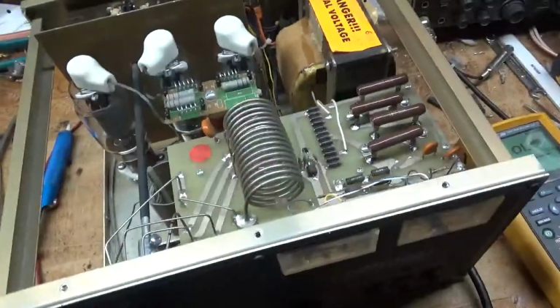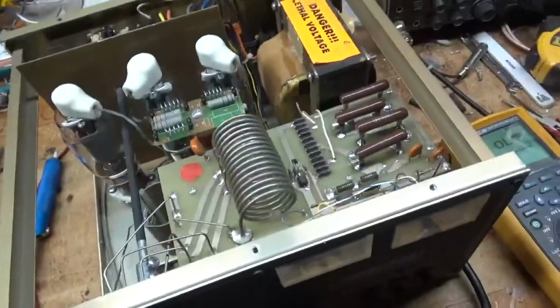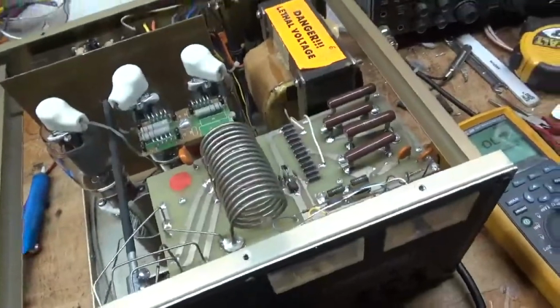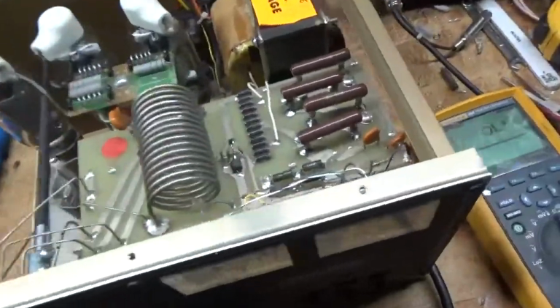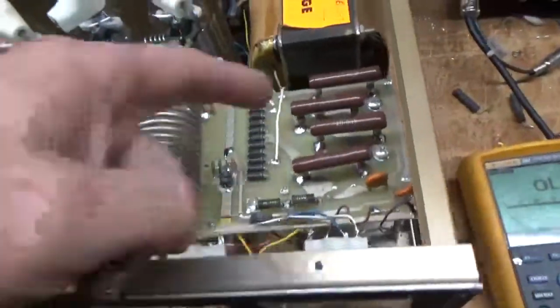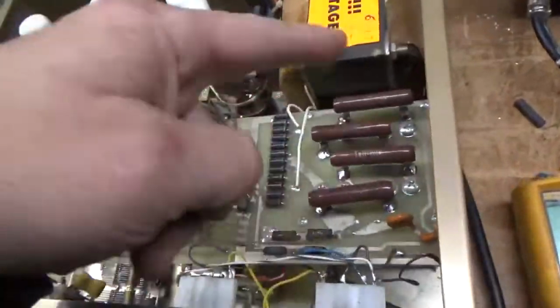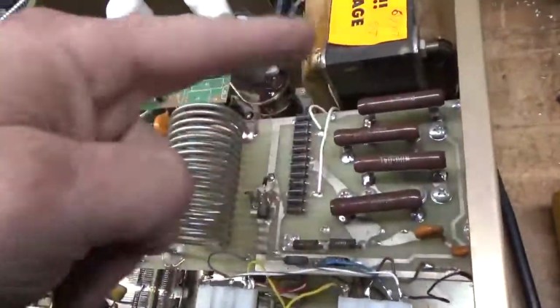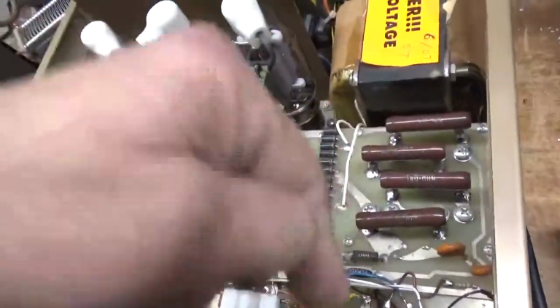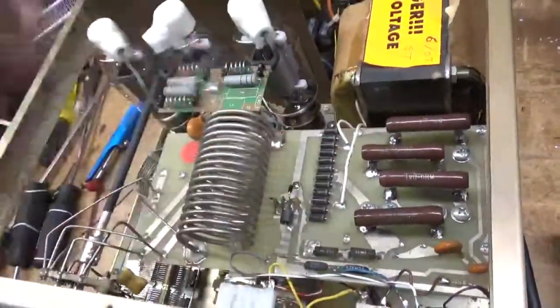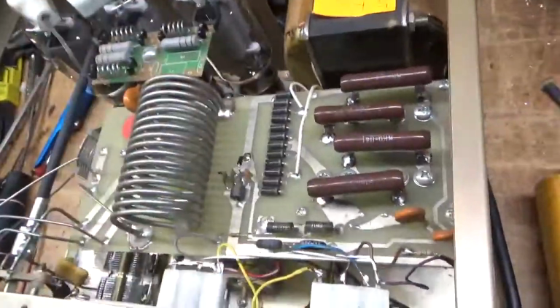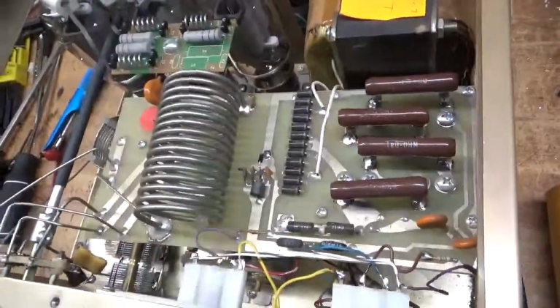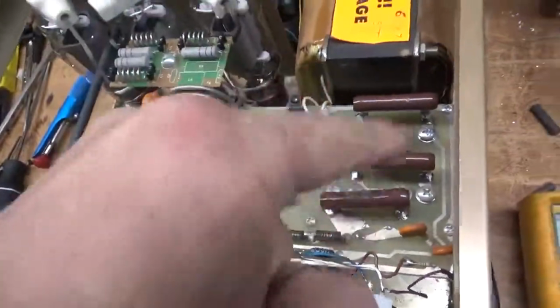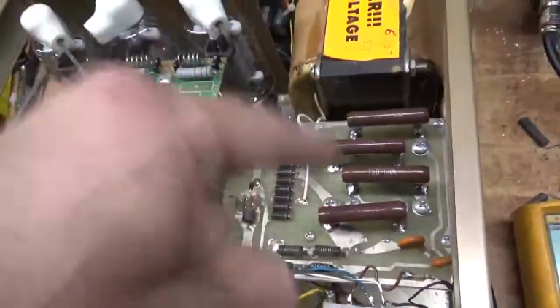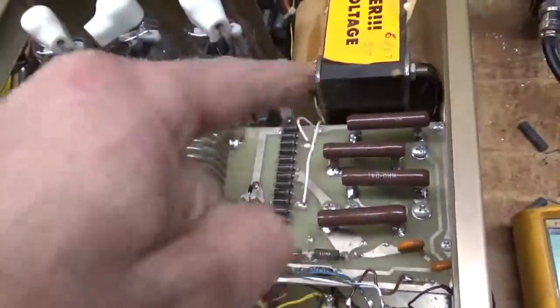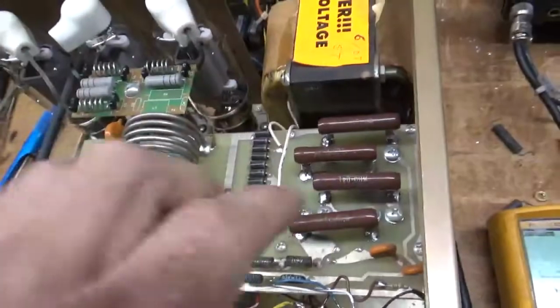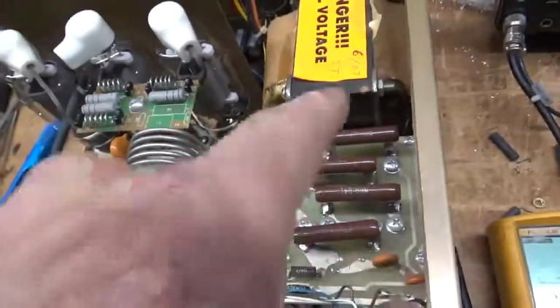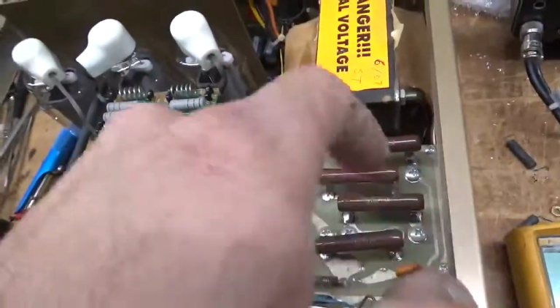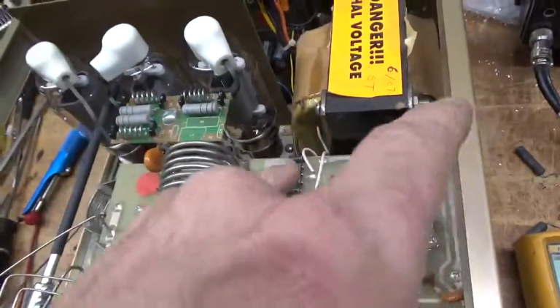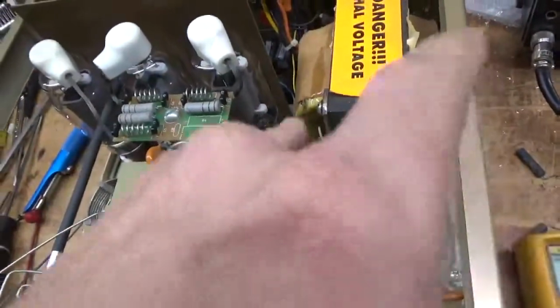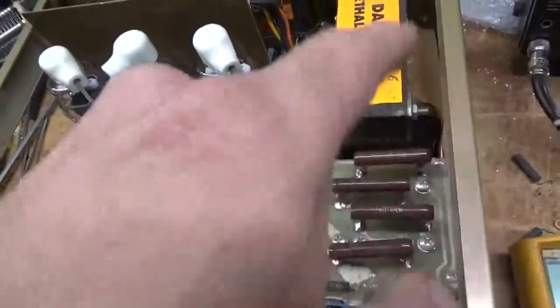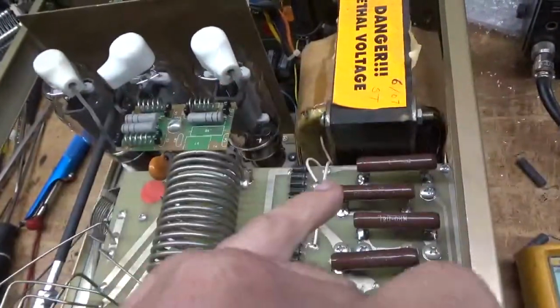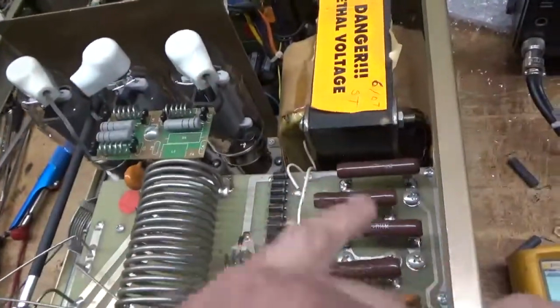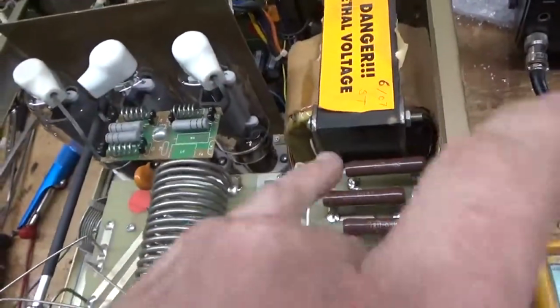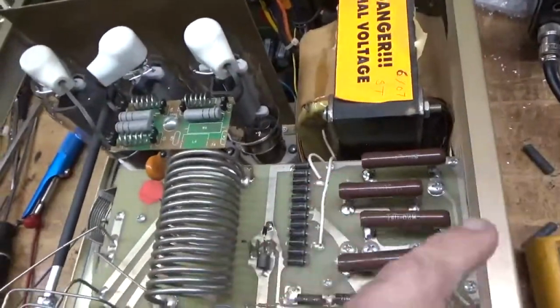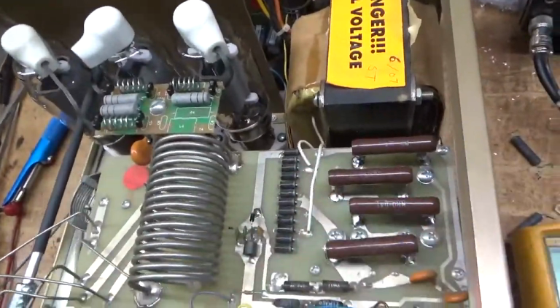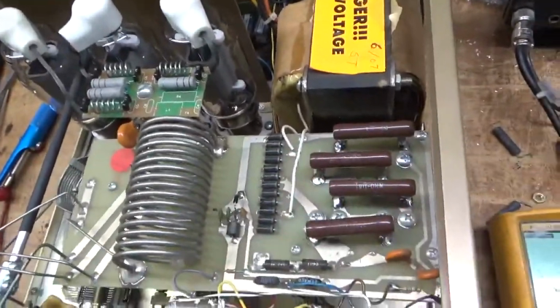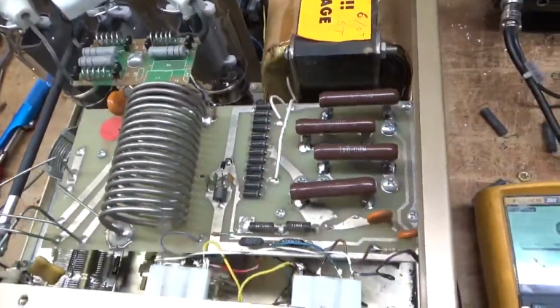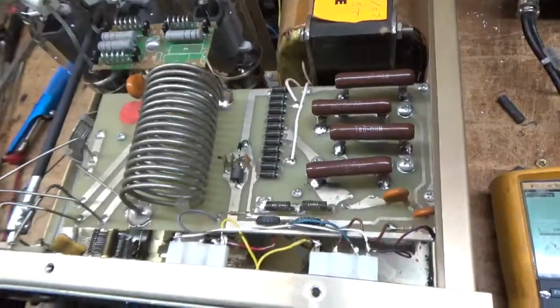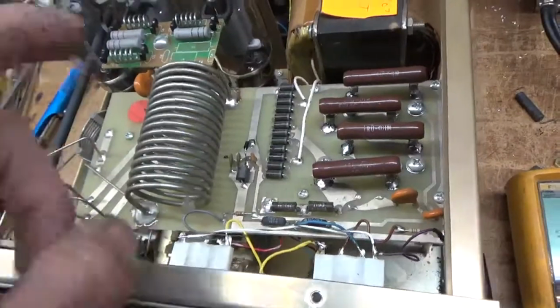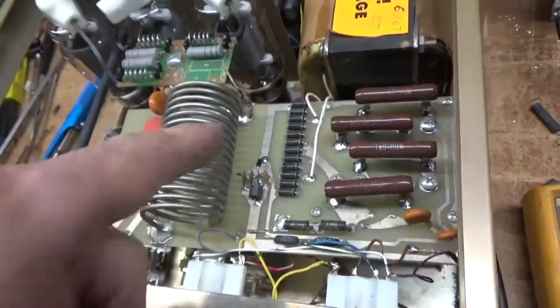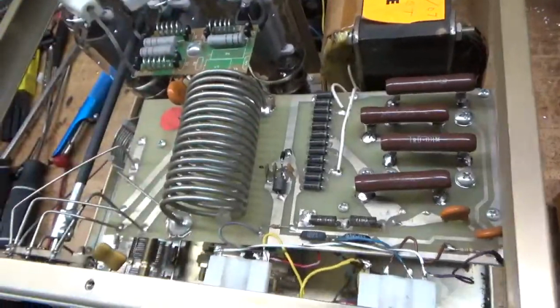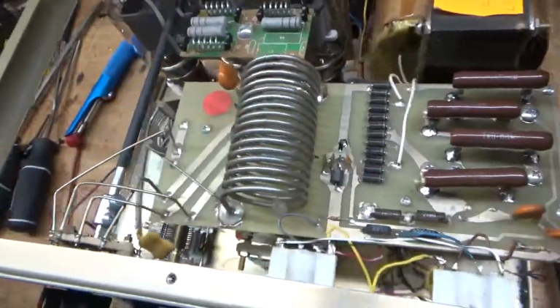Someone went in here and messed with it. I changed the resistors for the plate supply. The filter caps act as bleeder and equalization resistors. I also changed the meter protection diode.